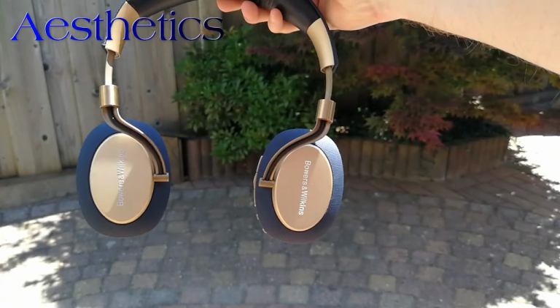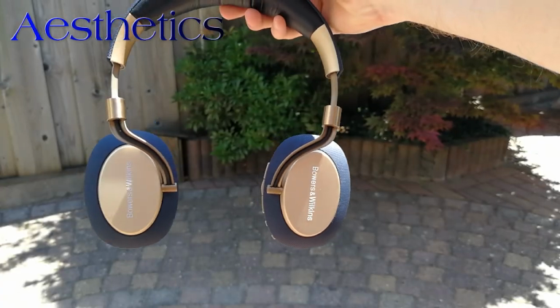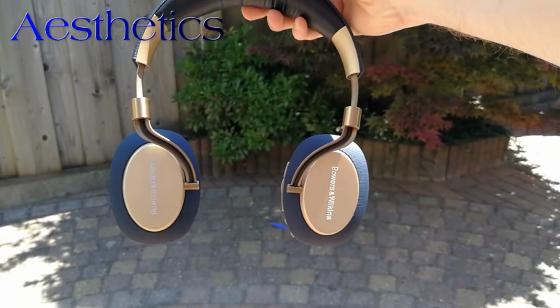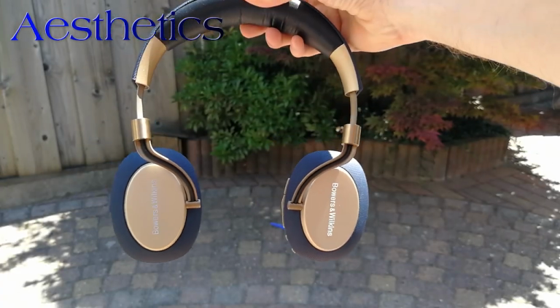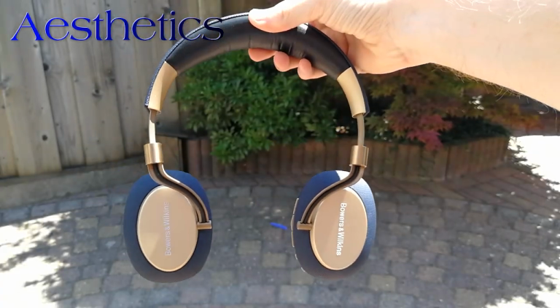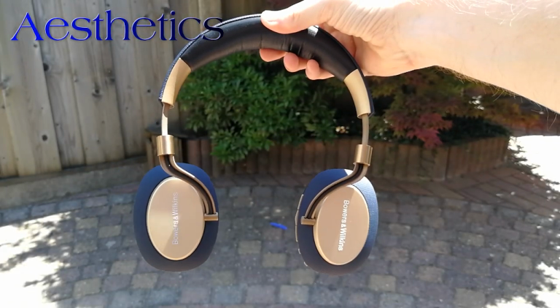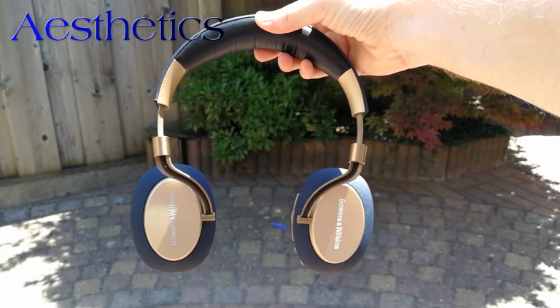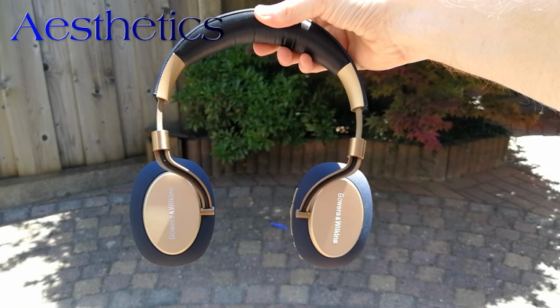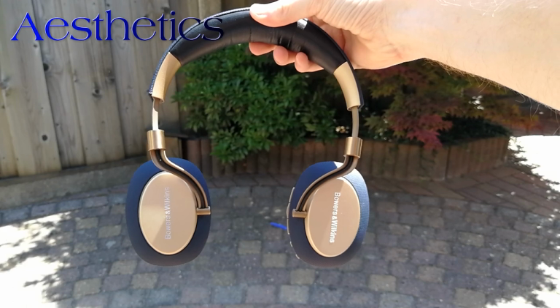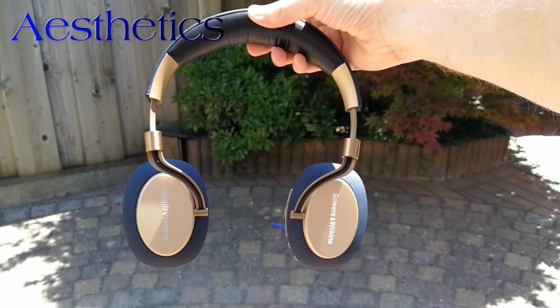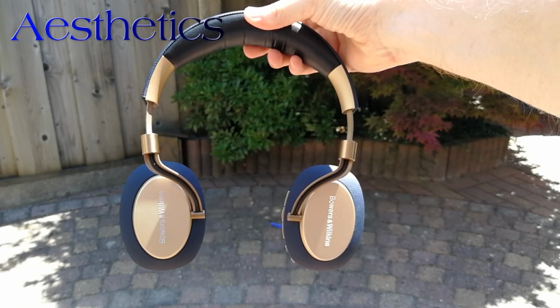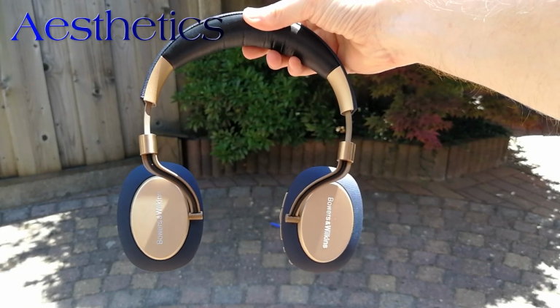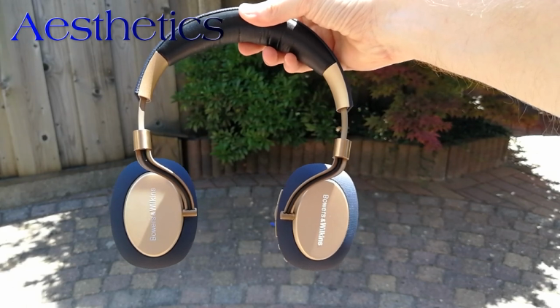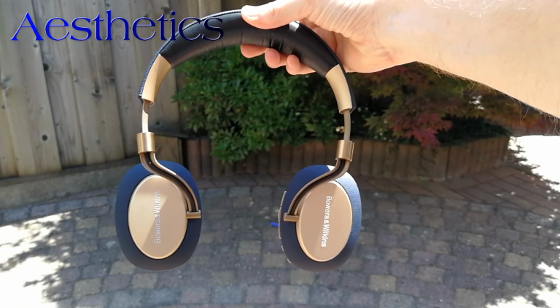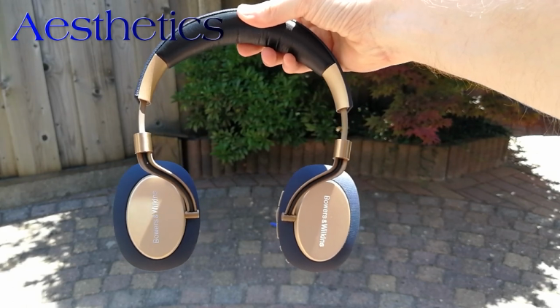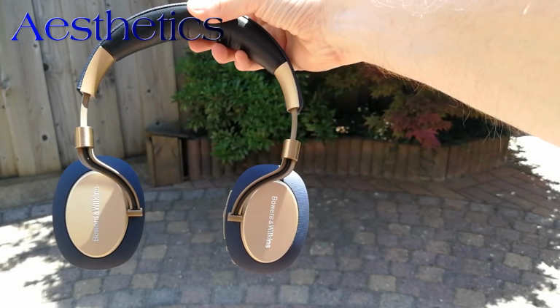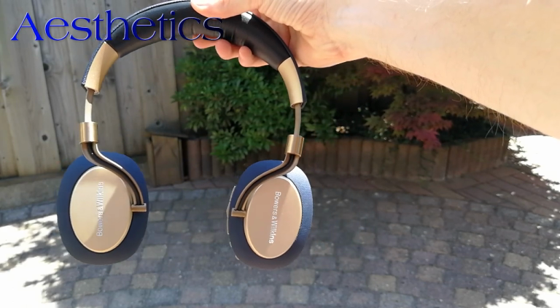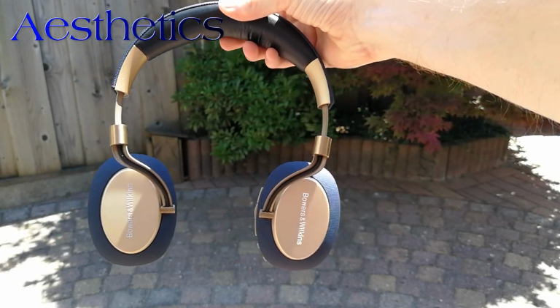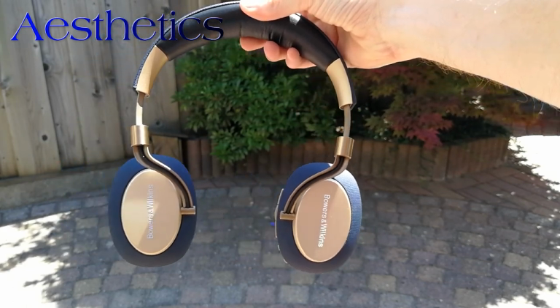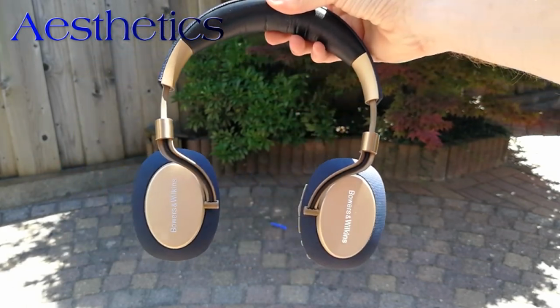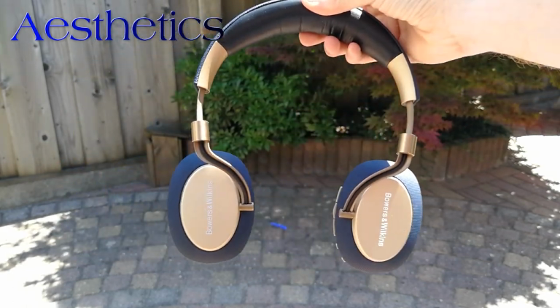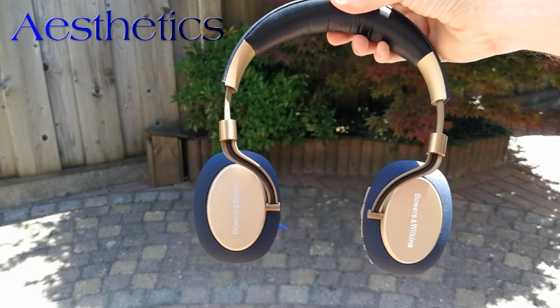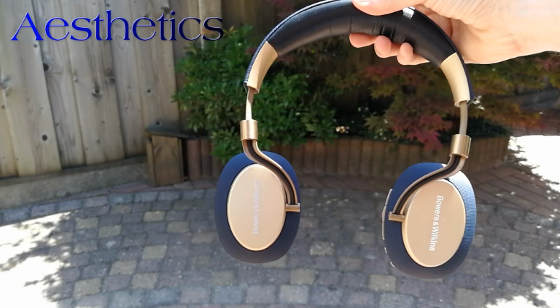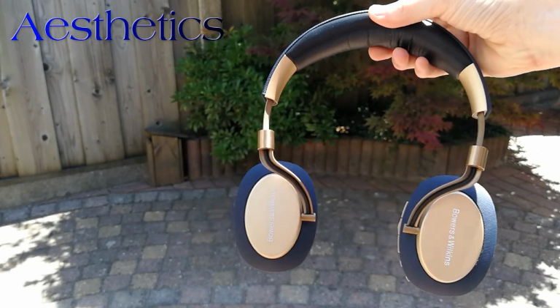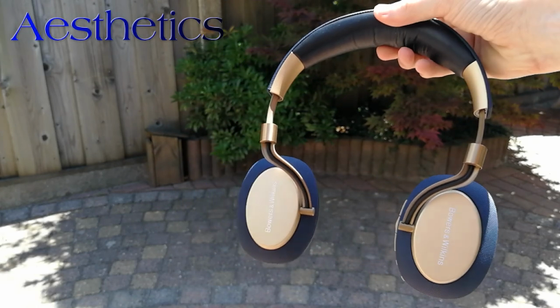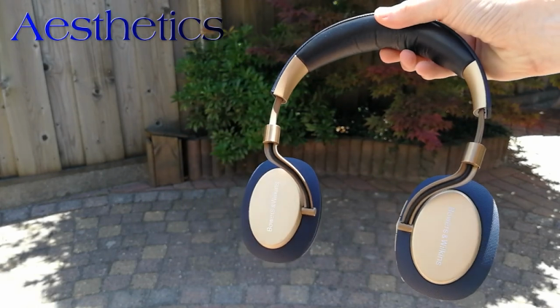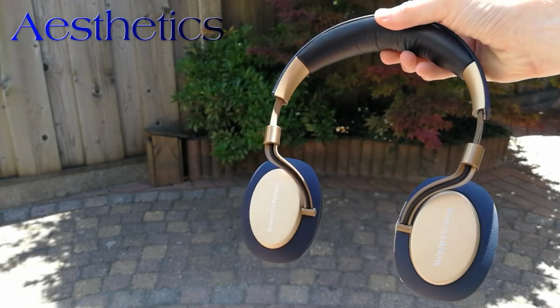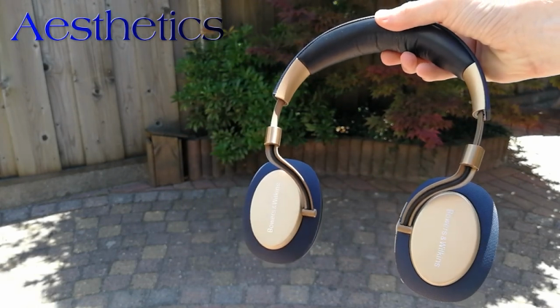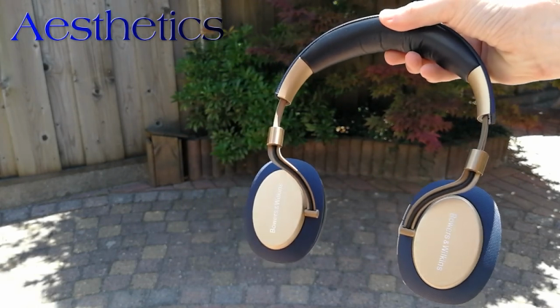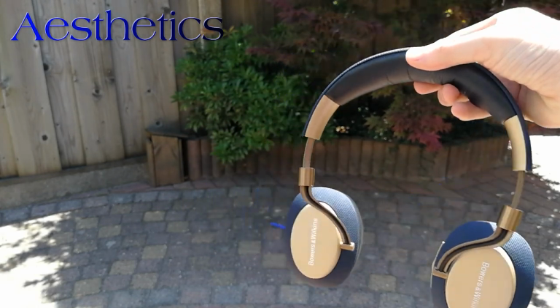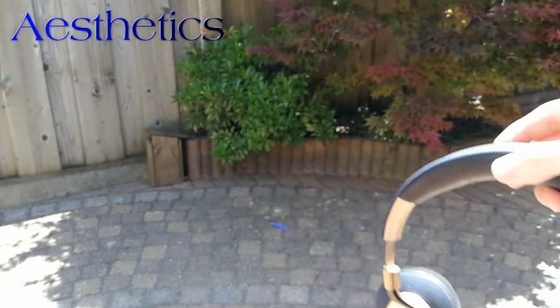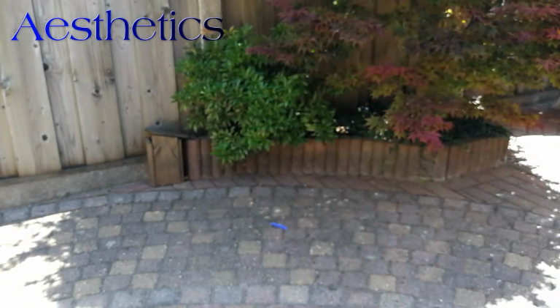All in all, I feel the overall build quality and aesthetic of the headphones is the best on the market. They feel durable, look amazing, and have a clear button layout that is neither confusing nor hard to use.